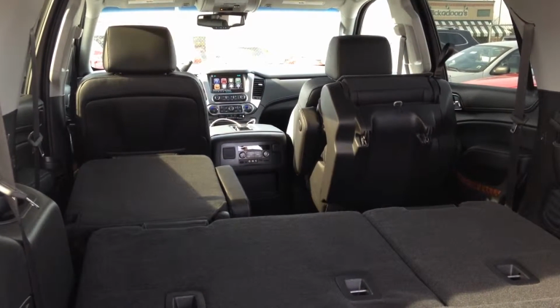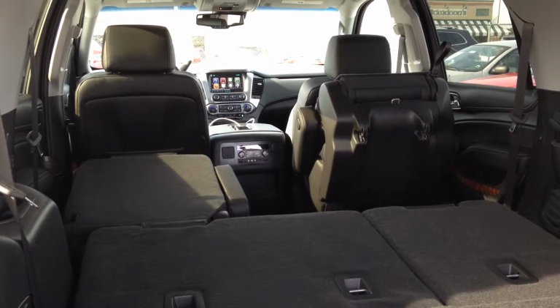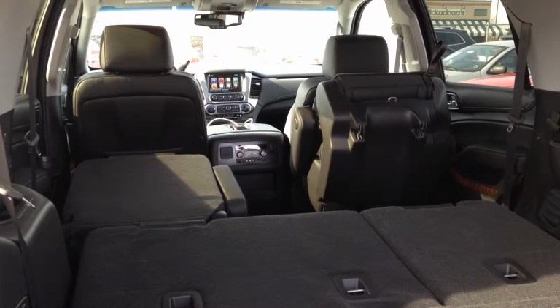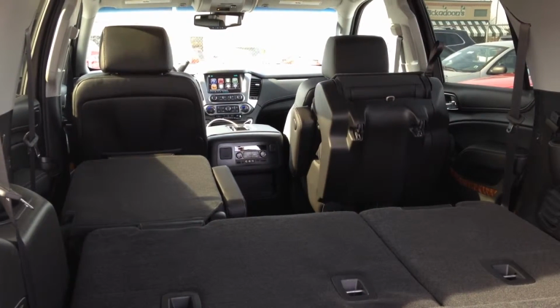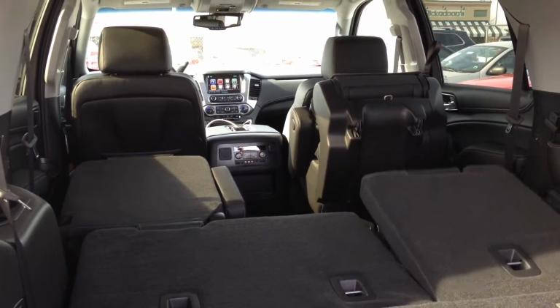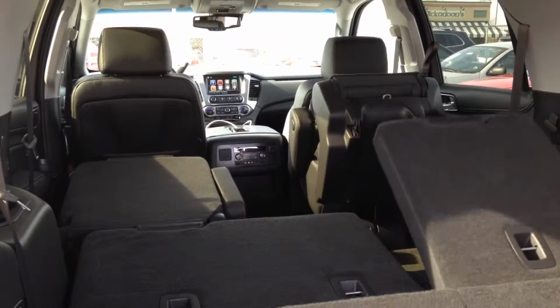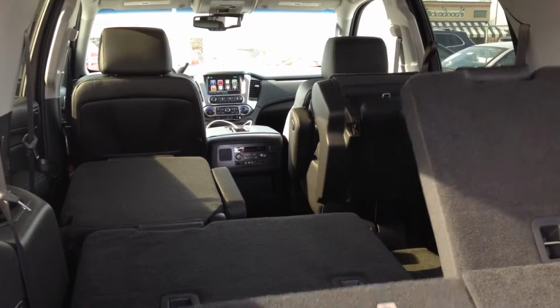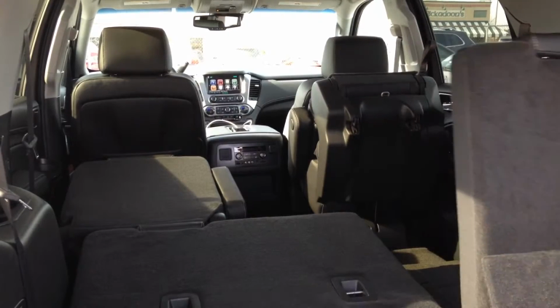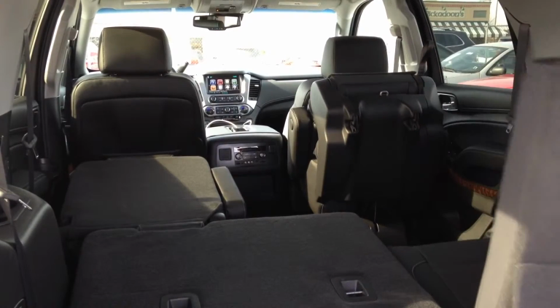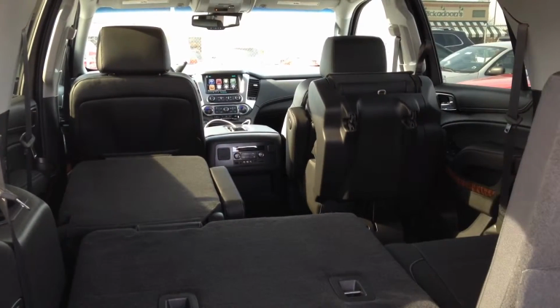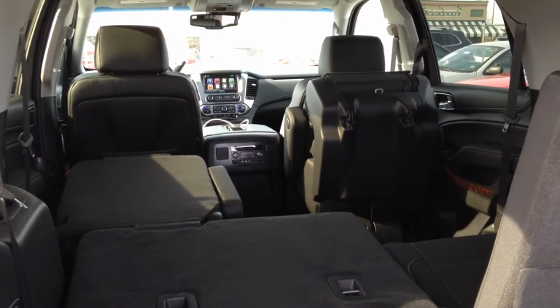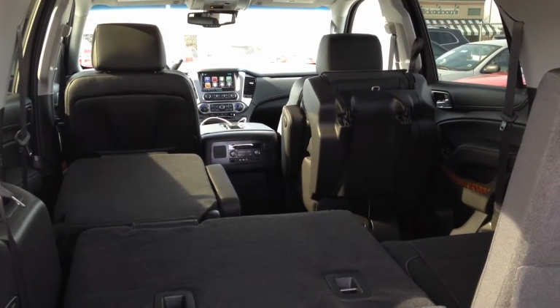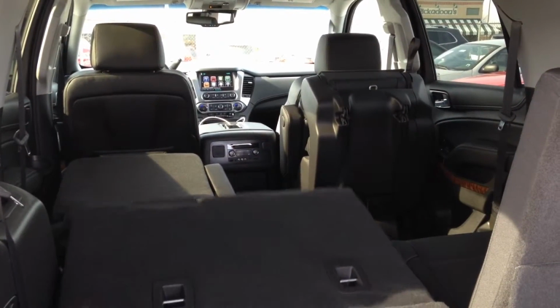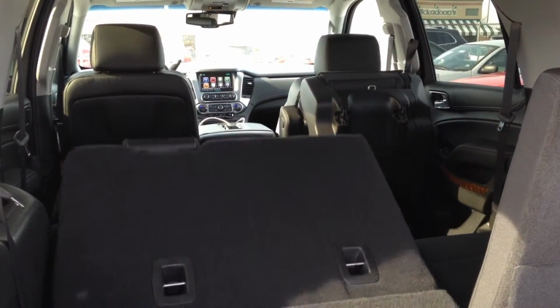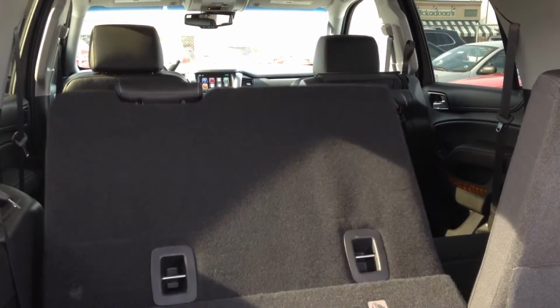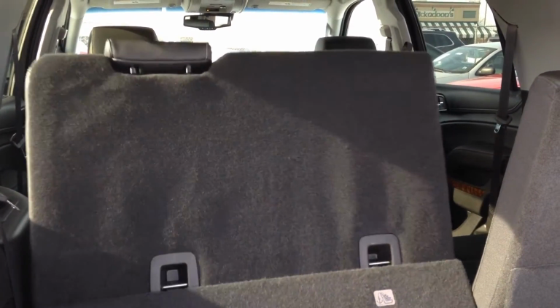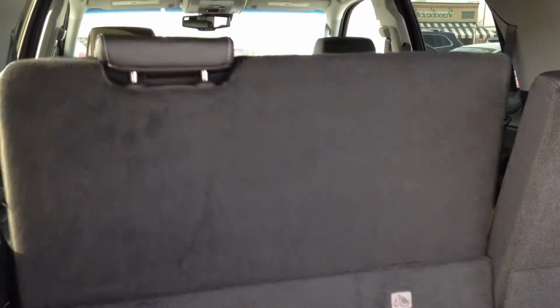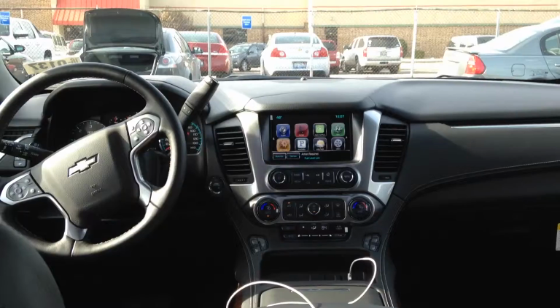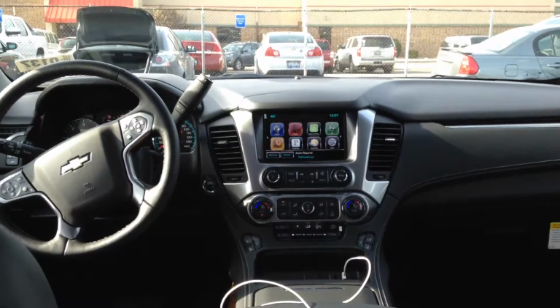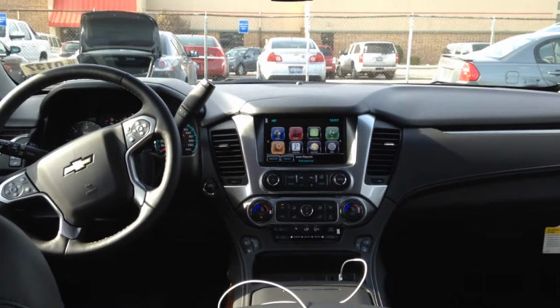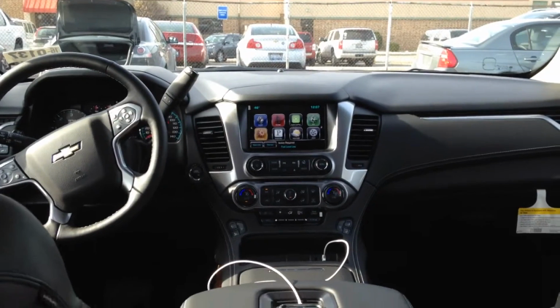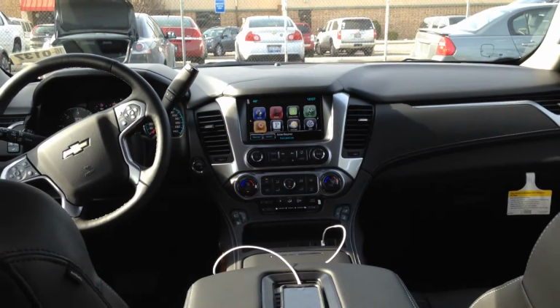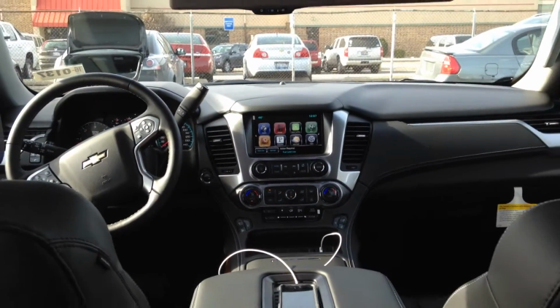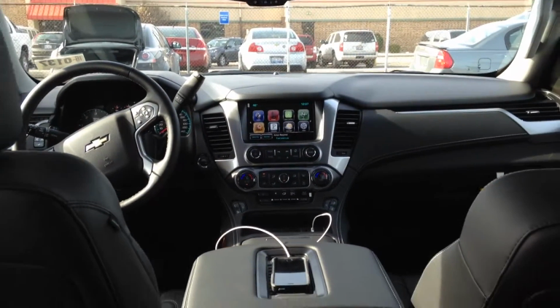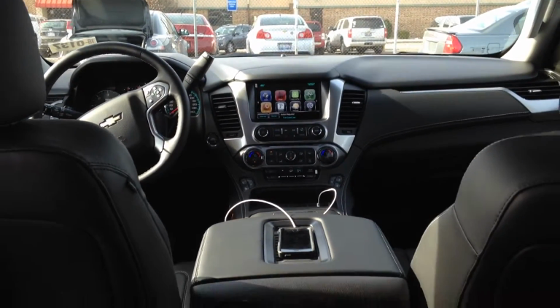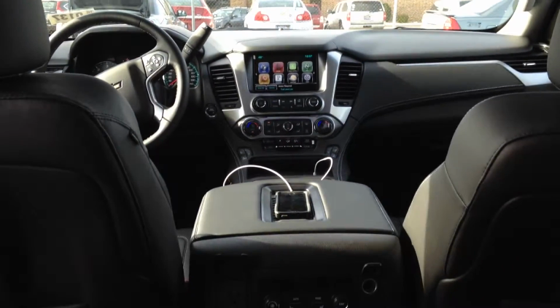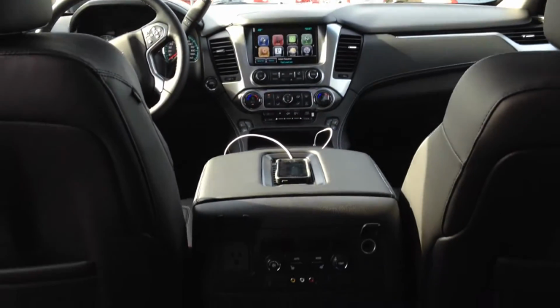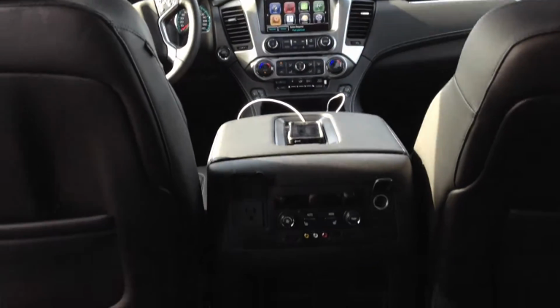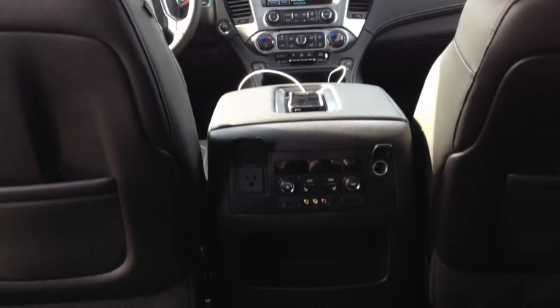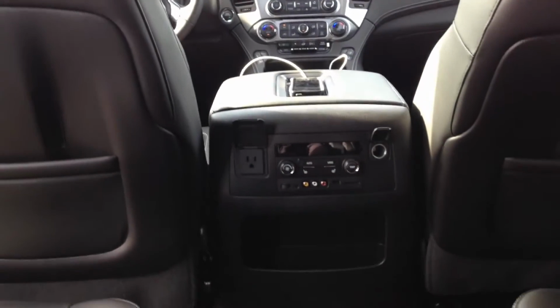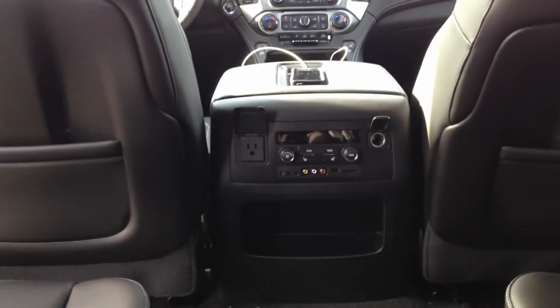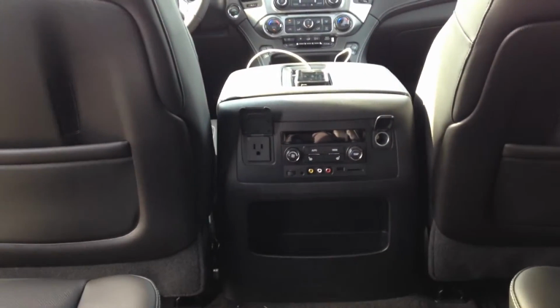Looking in the back, we see the climate controls for the rear seating, and this is also where the 110-volt outlet is located. There are a total of 12 charging stations in this well-connected vehicle.